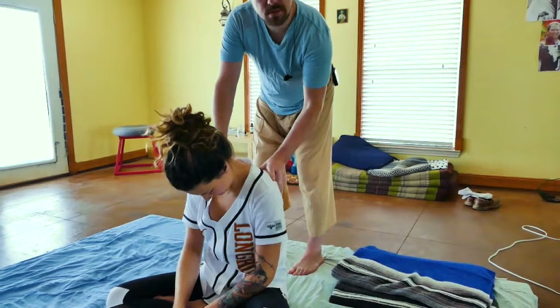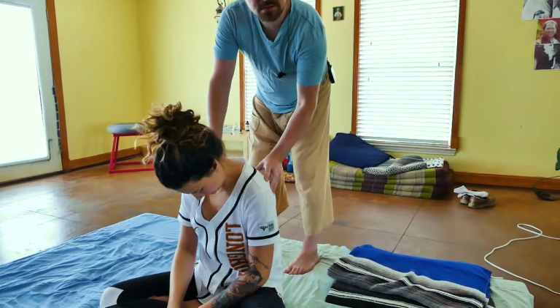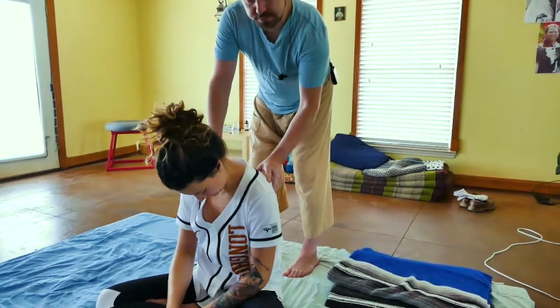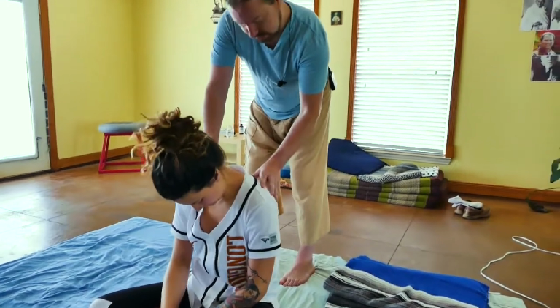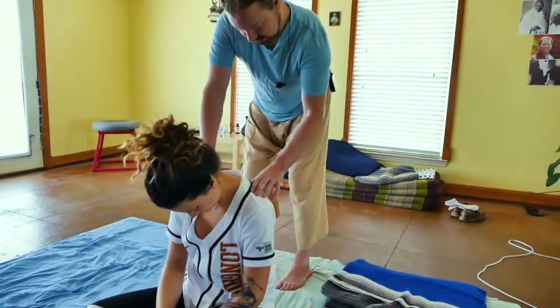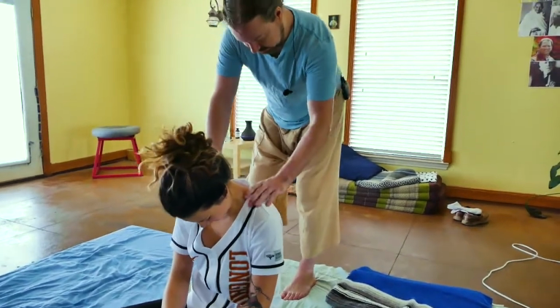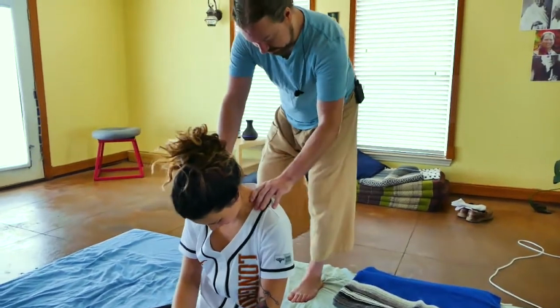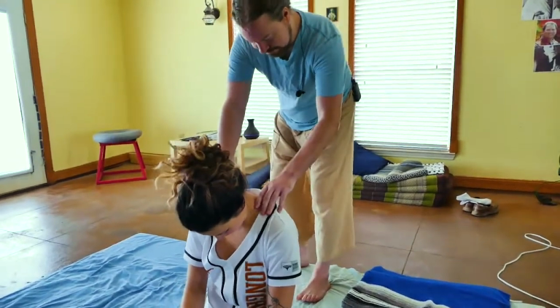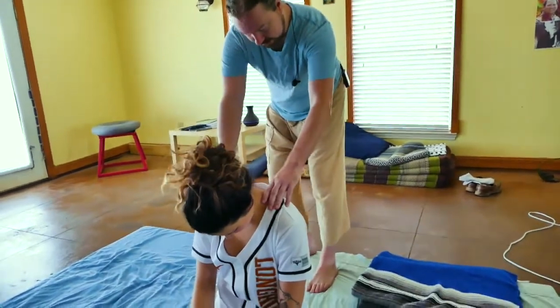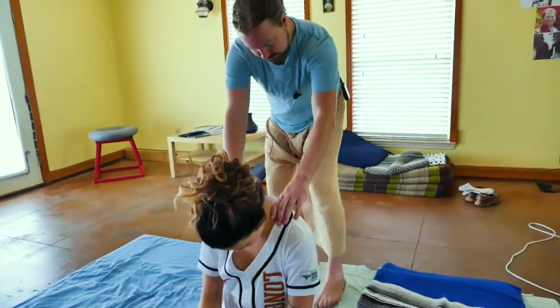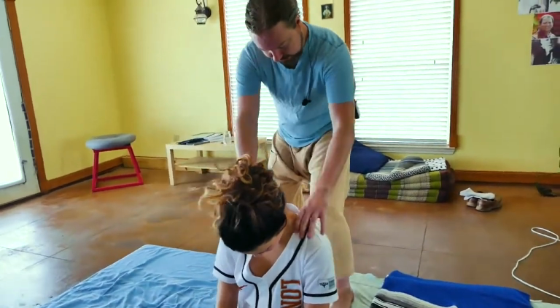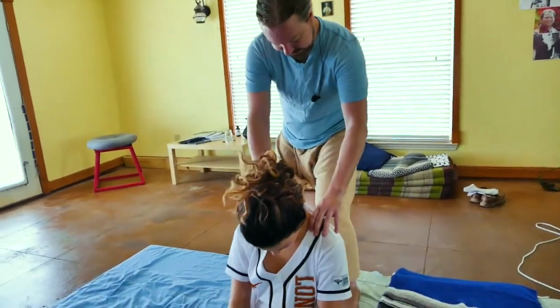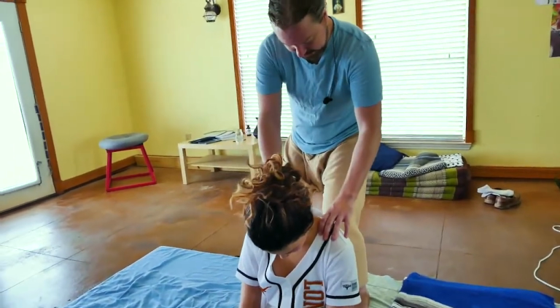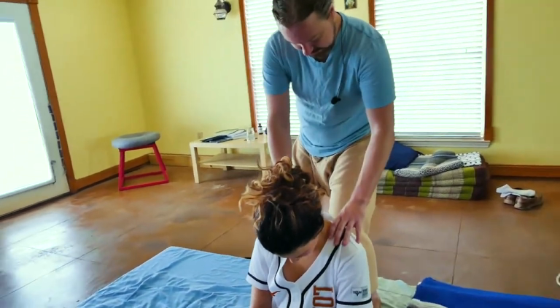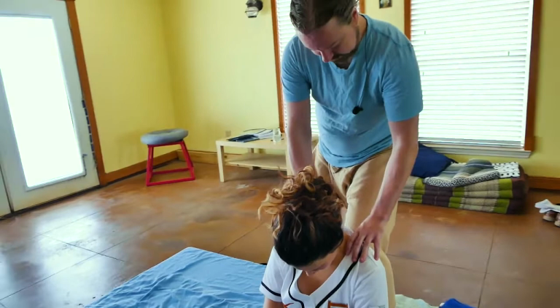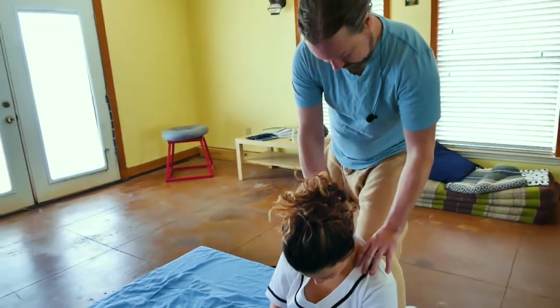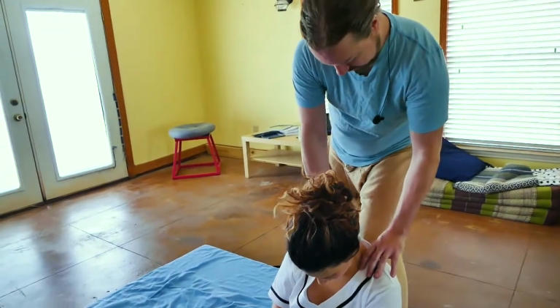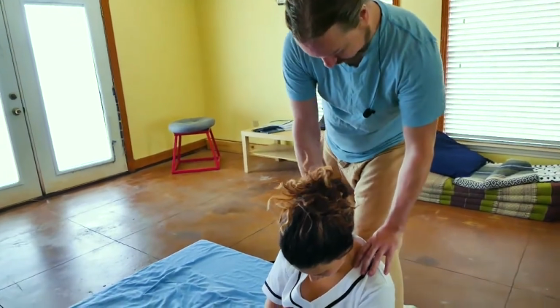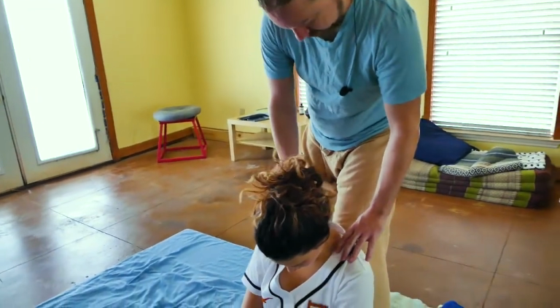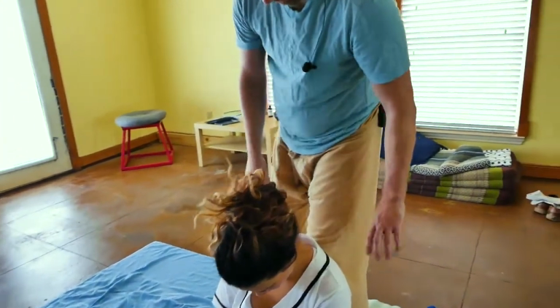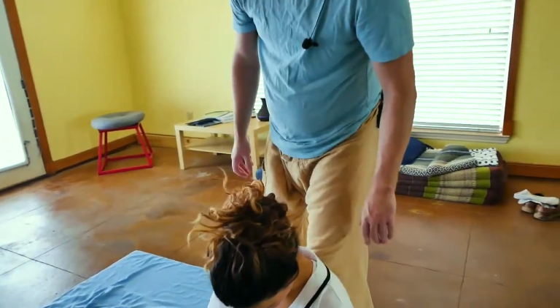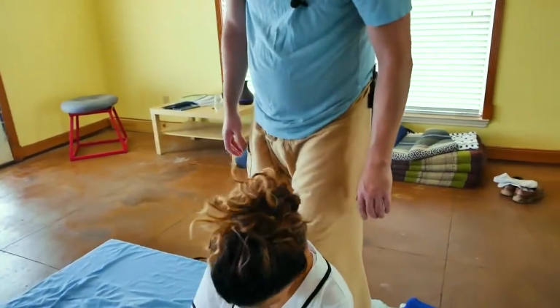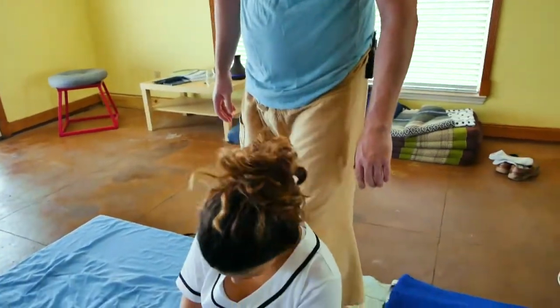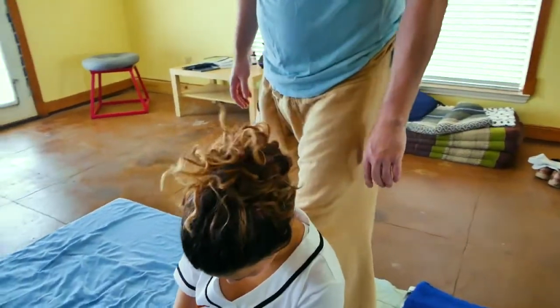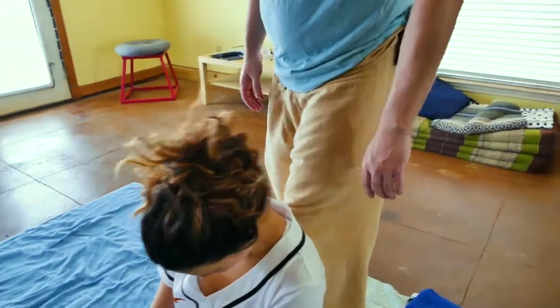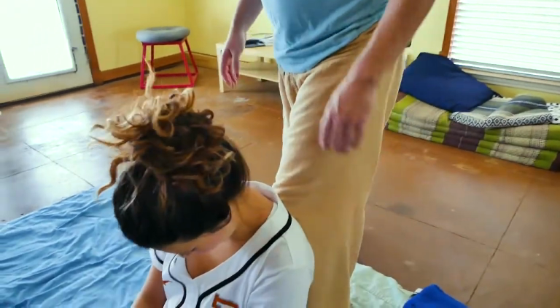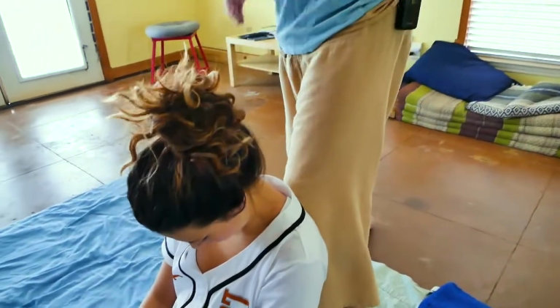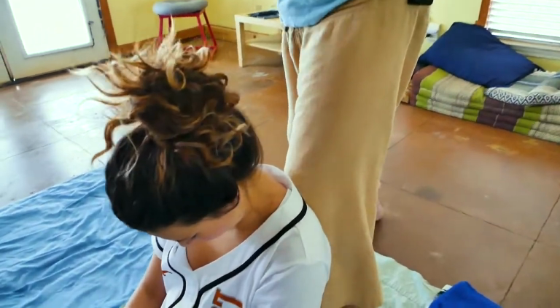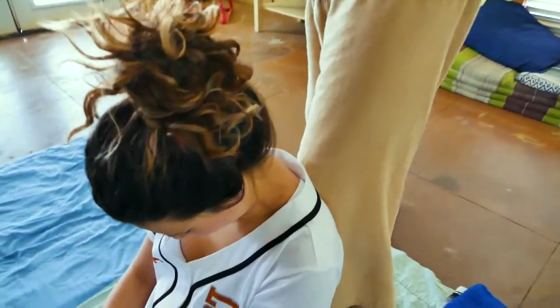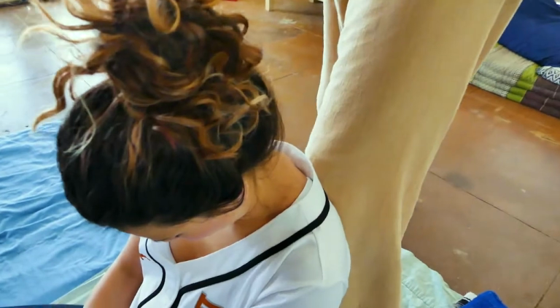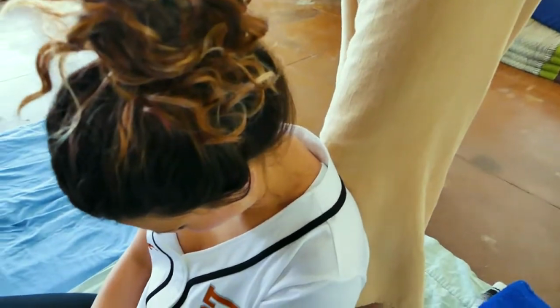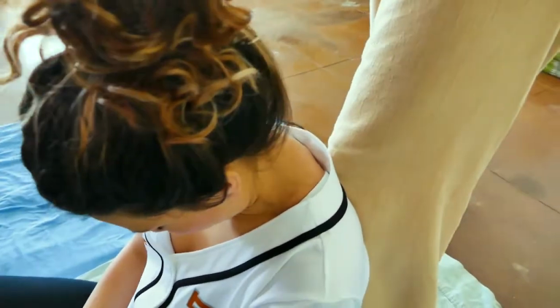Sarah was saying that this spot in her upper back on the left side seemed to be a main culprit. What do you think, Sarah, about there? Yeah. Okay, so I'm gonna use one knee this time.